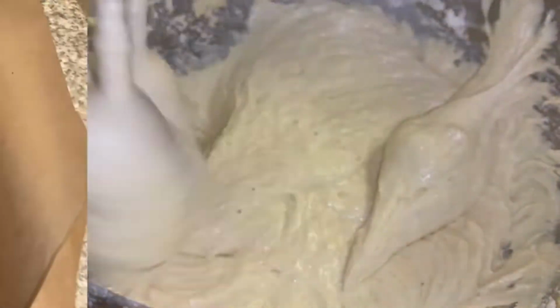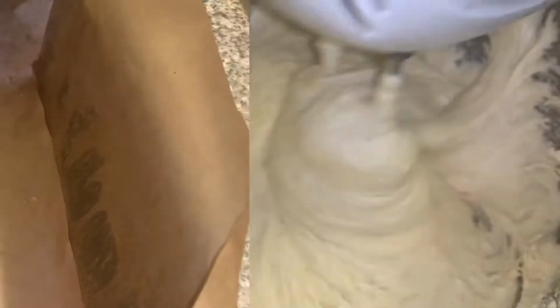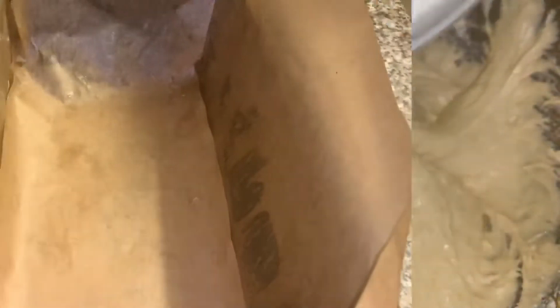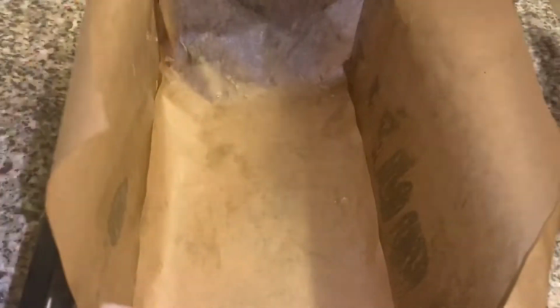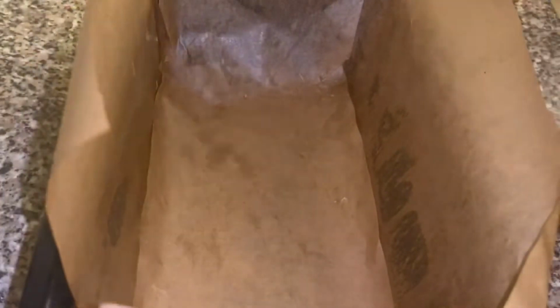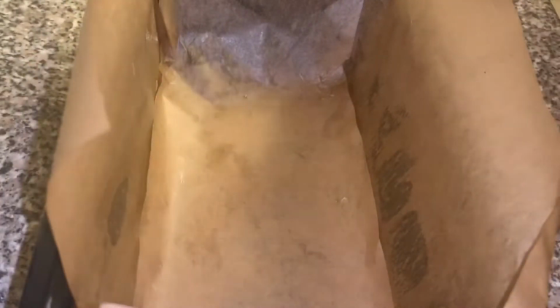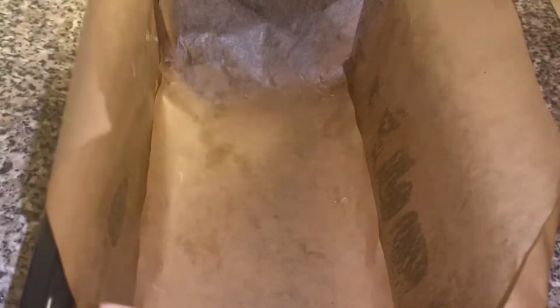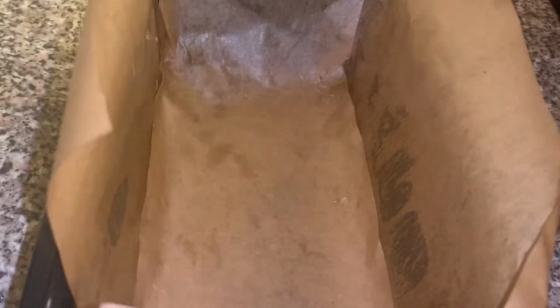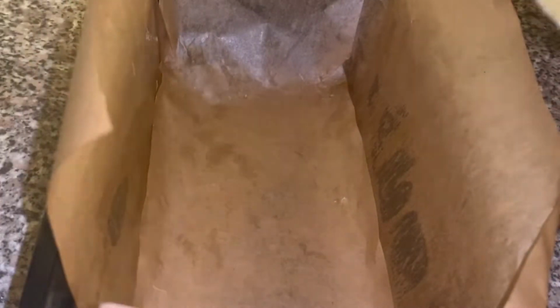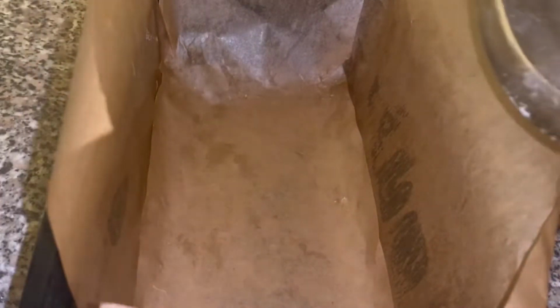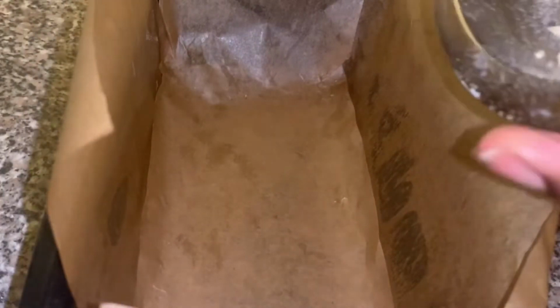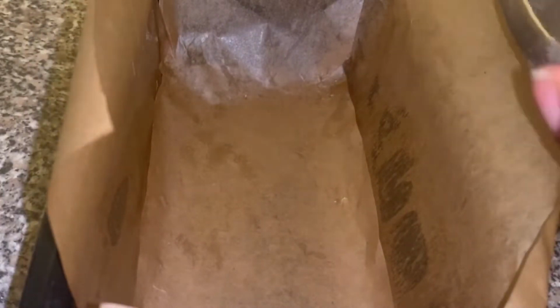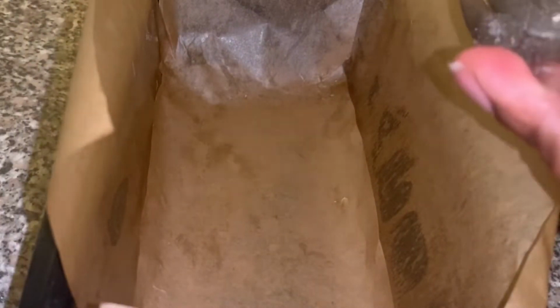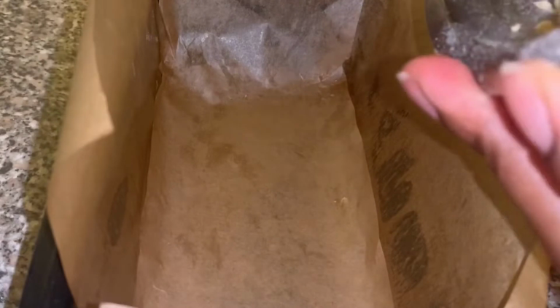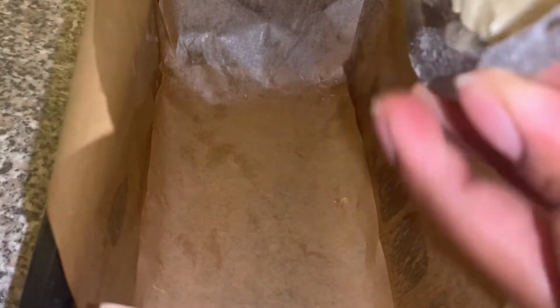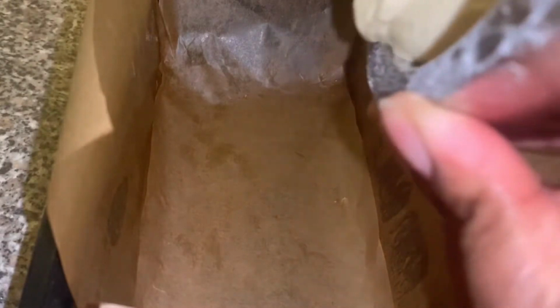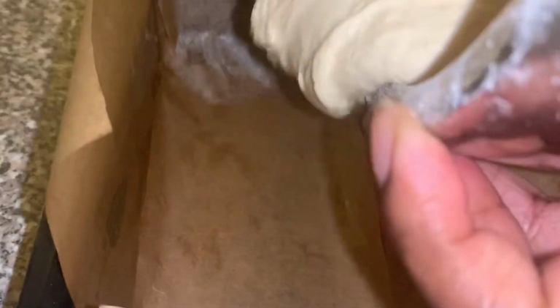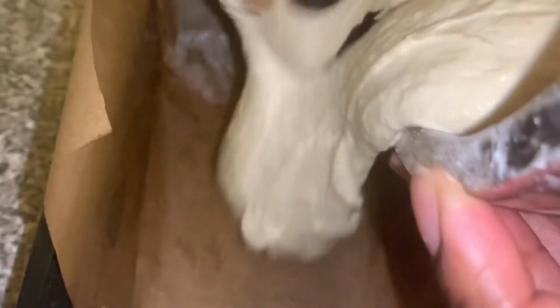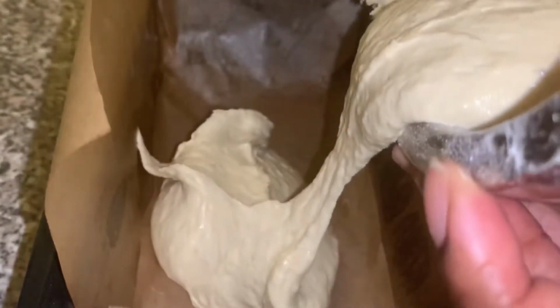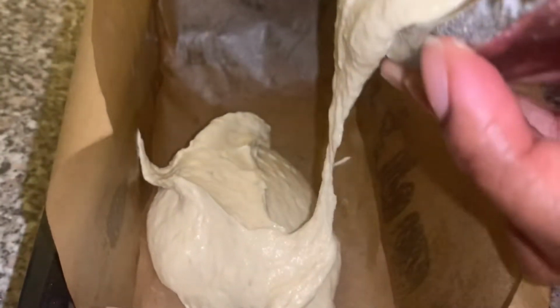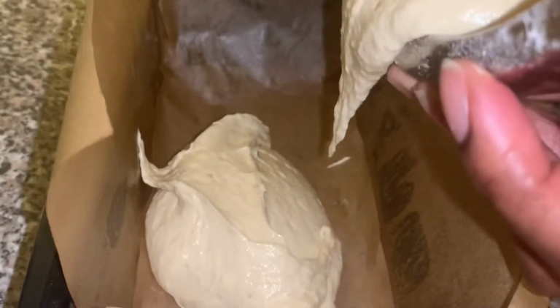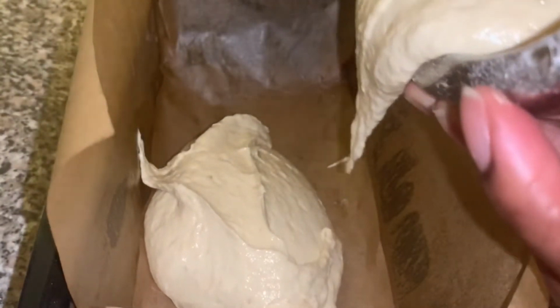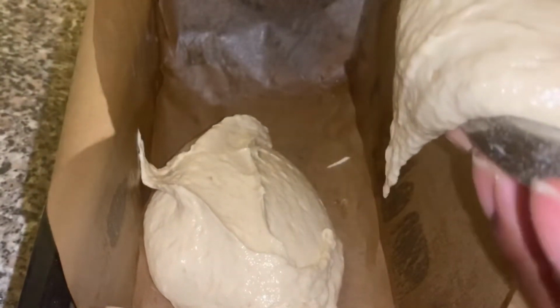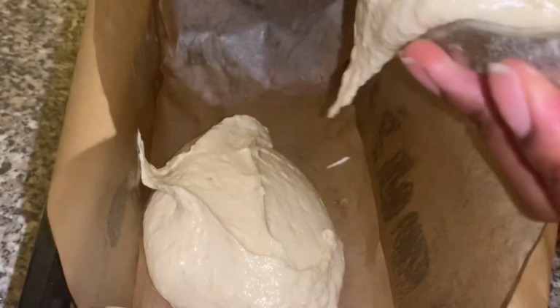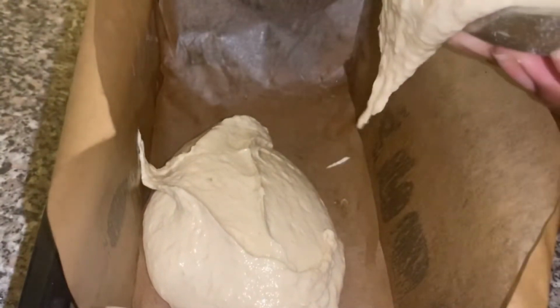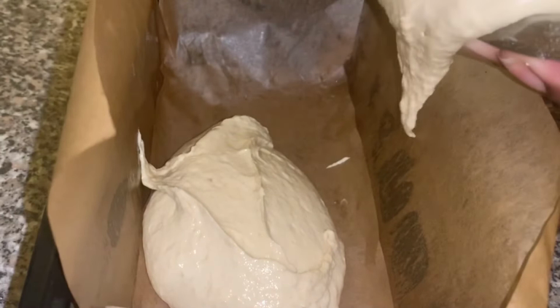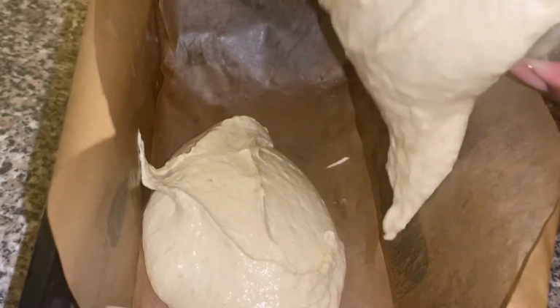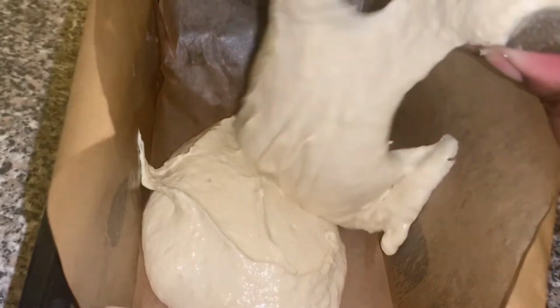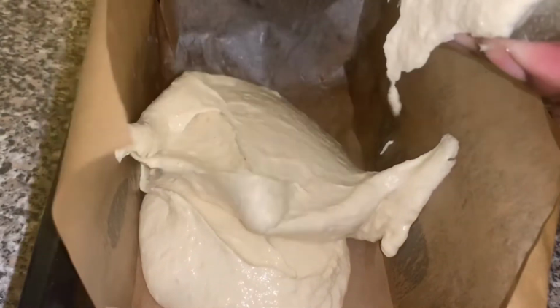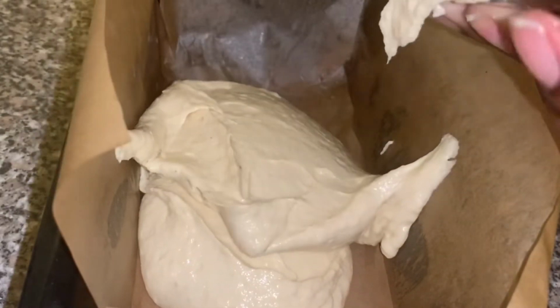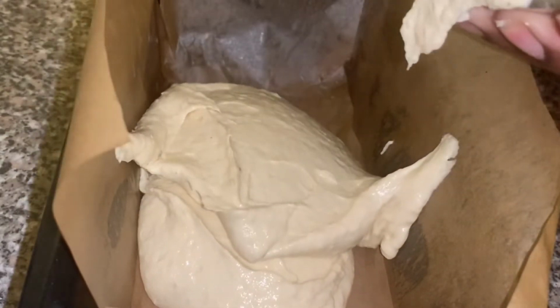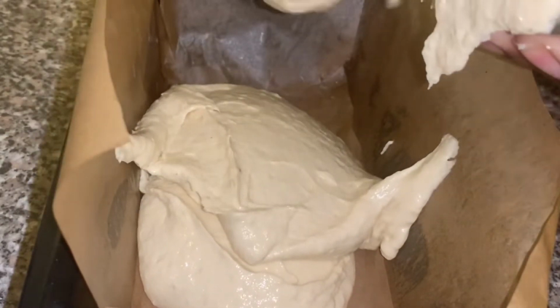I'll mix the batter for about five minutes on high speed and that's it — it will be smooth and nice. Then you just pour it into your lined baking tray. If you don't have greaseproof paper, you can just put butter...